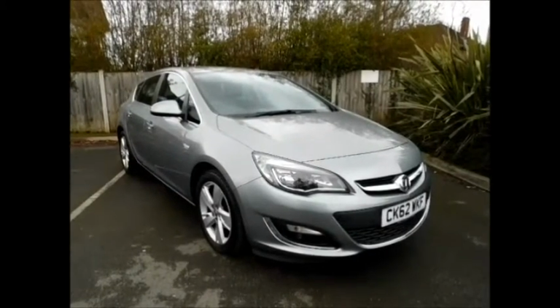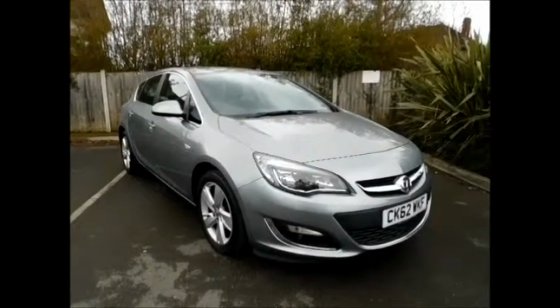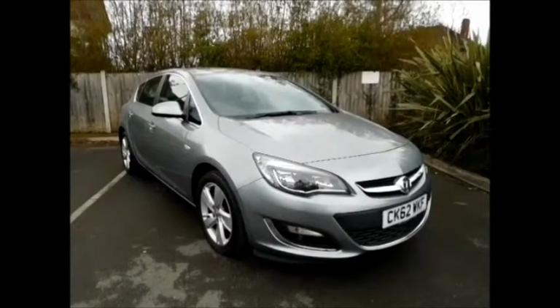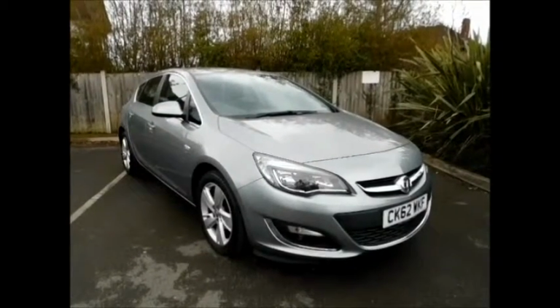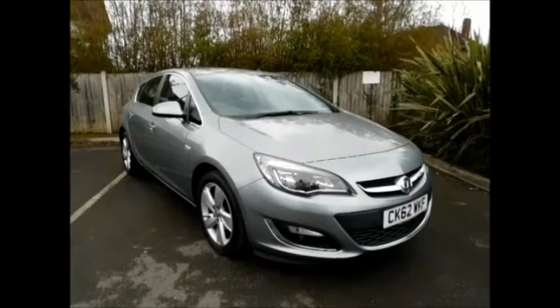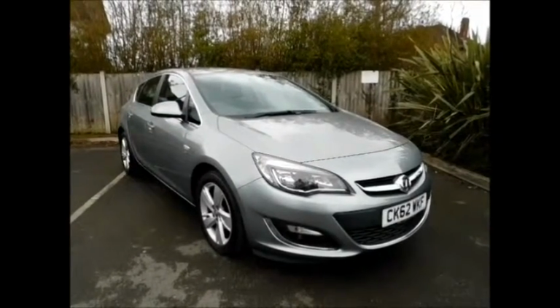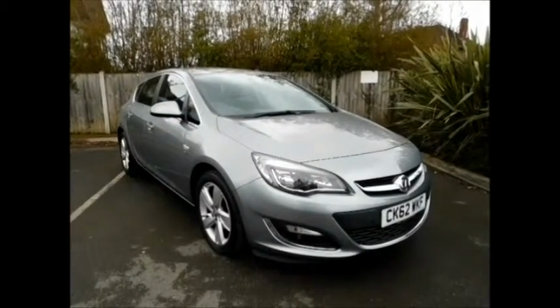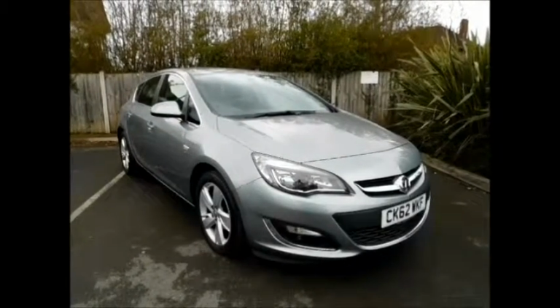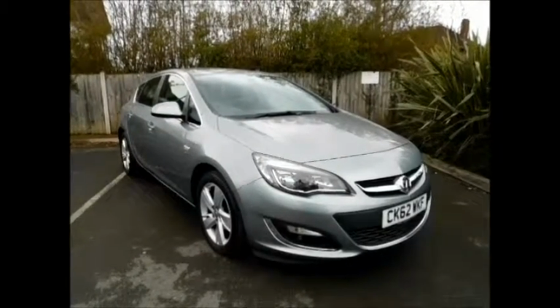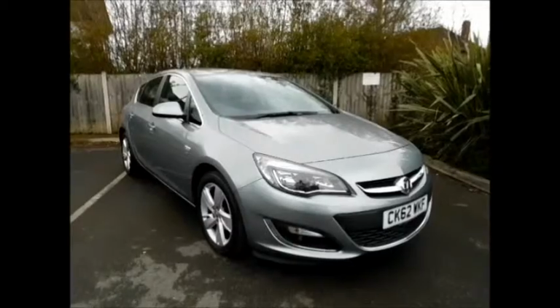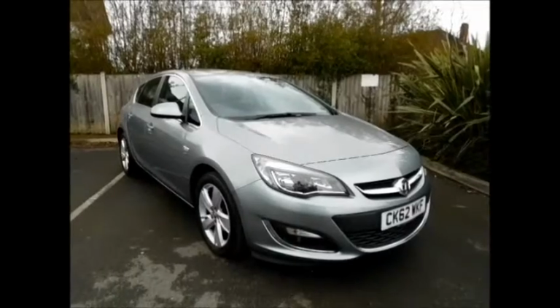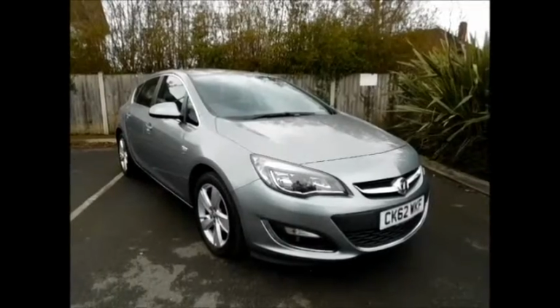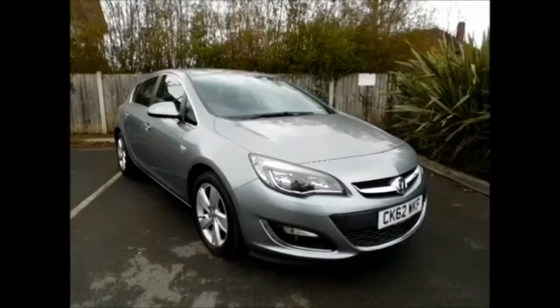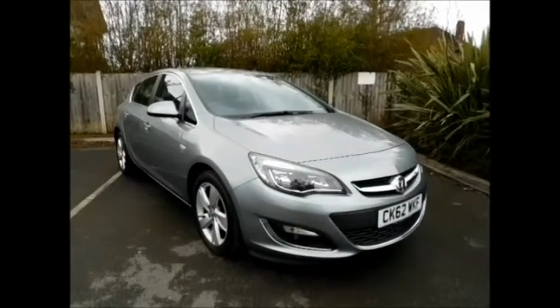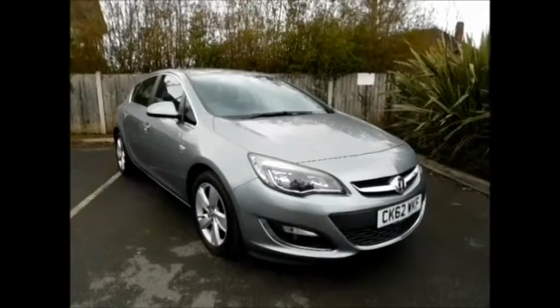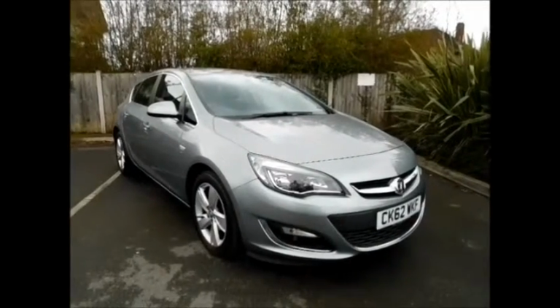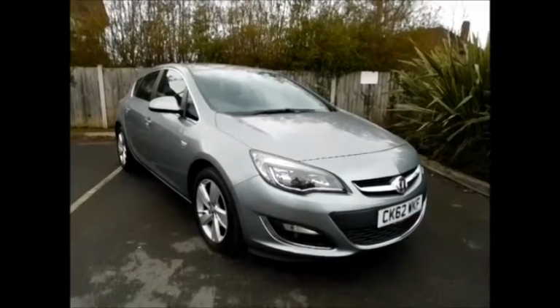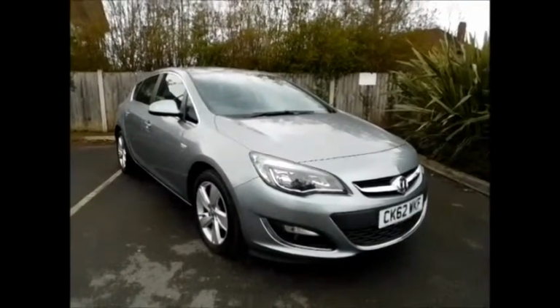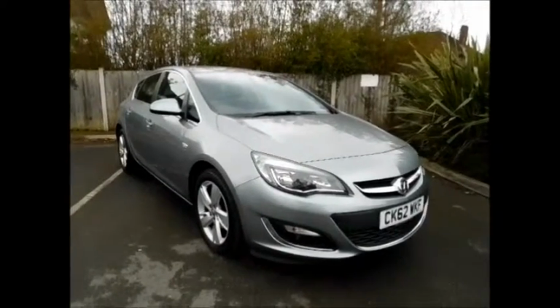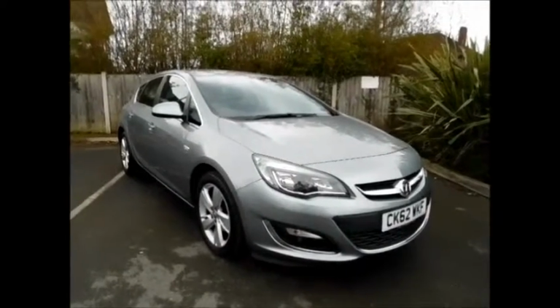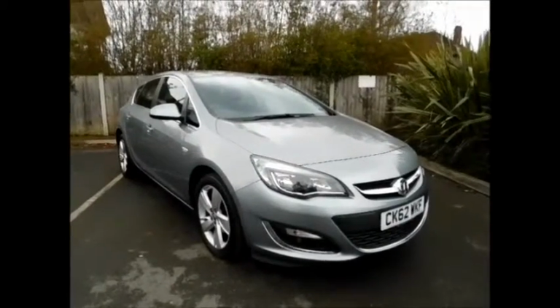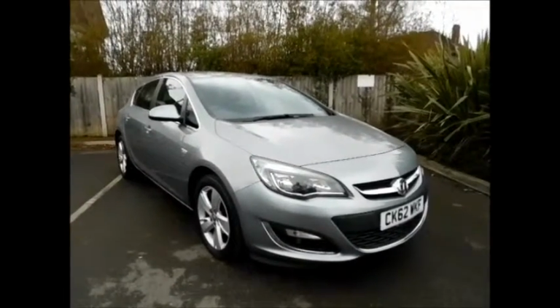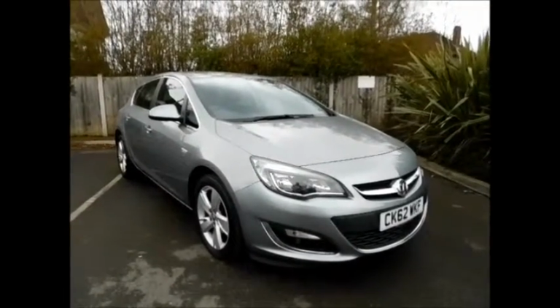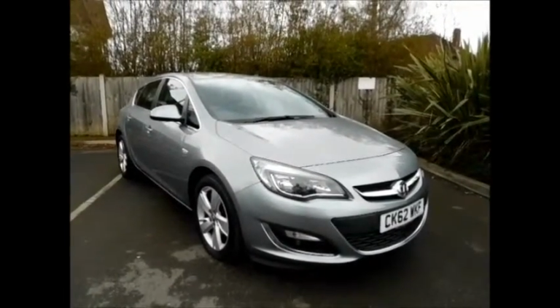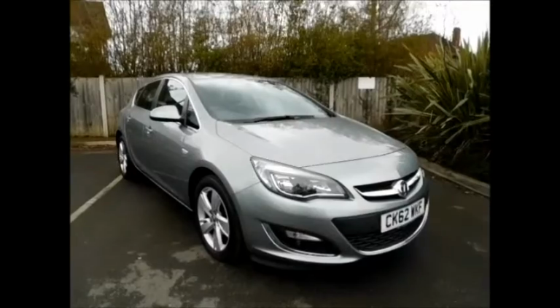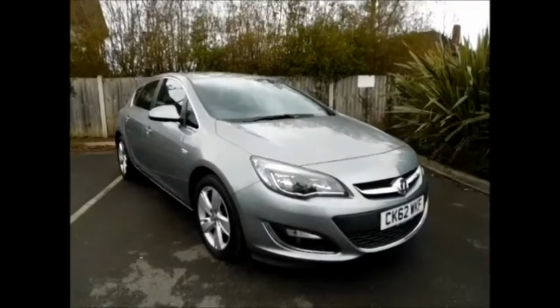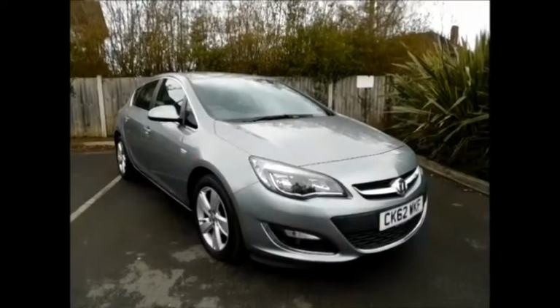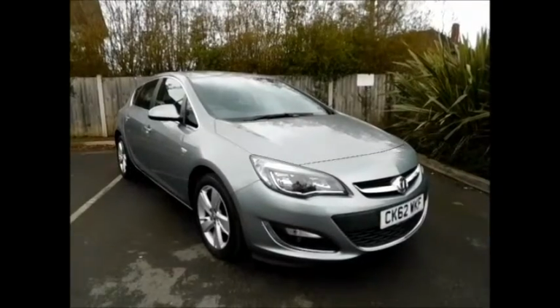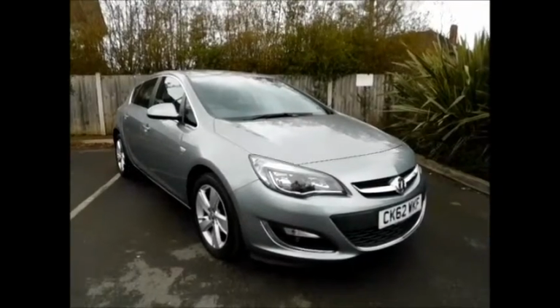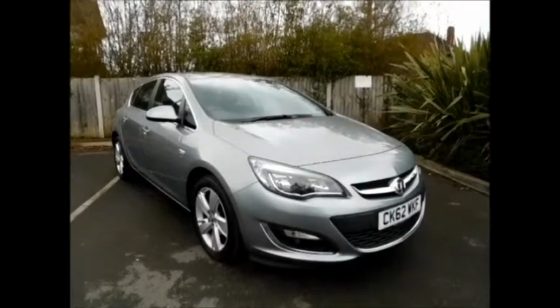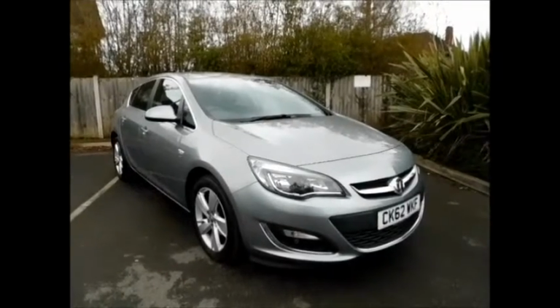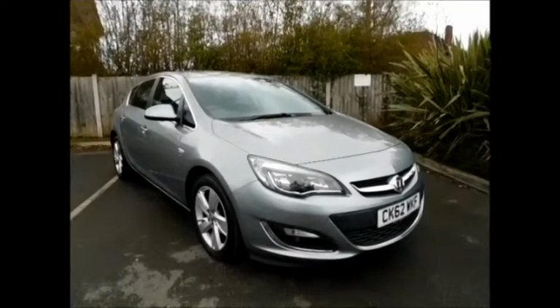This car was first registered in September 2012 and, as you can see, is on a 62 plate. This car here has a warranted mileage of 22,700 miles.